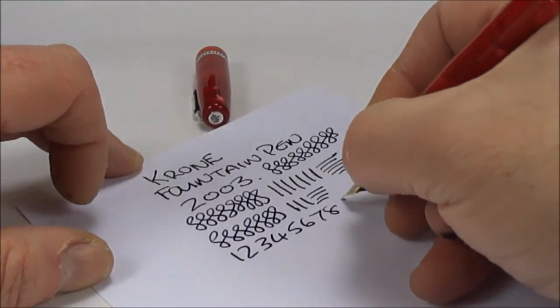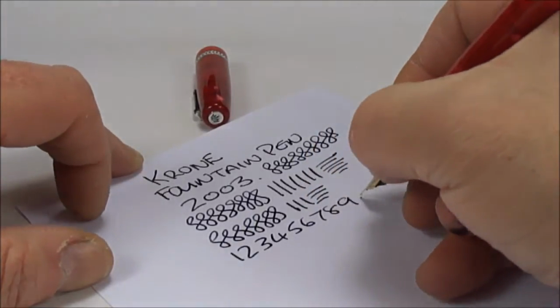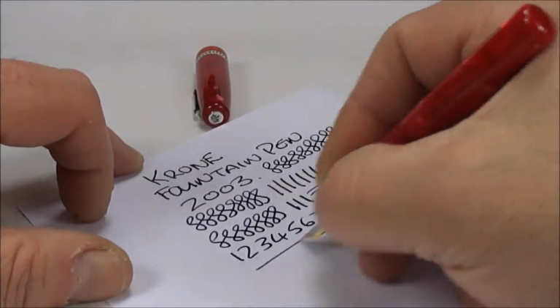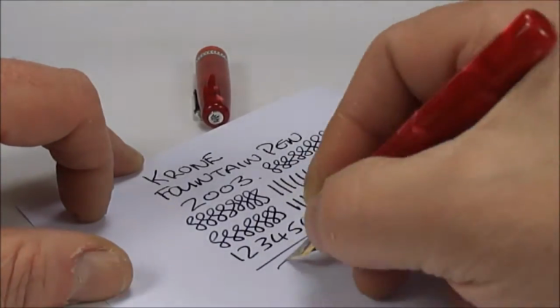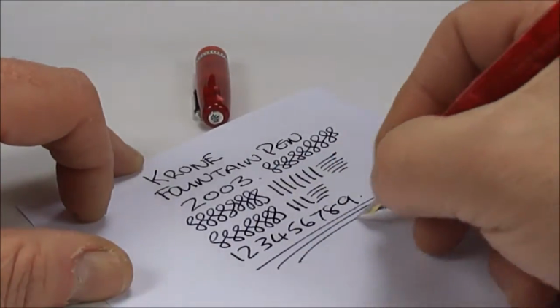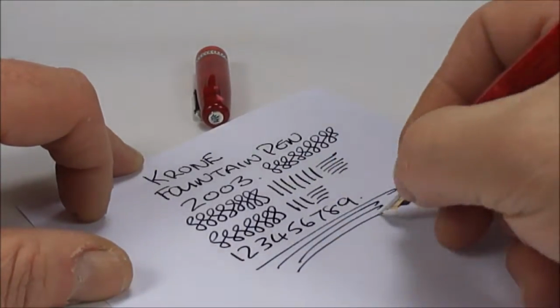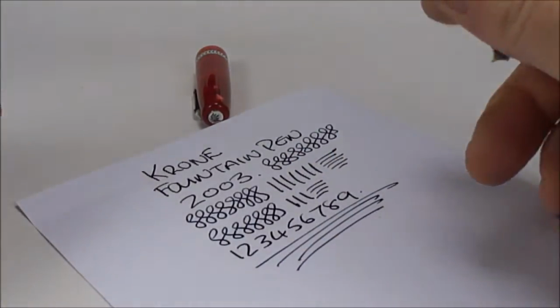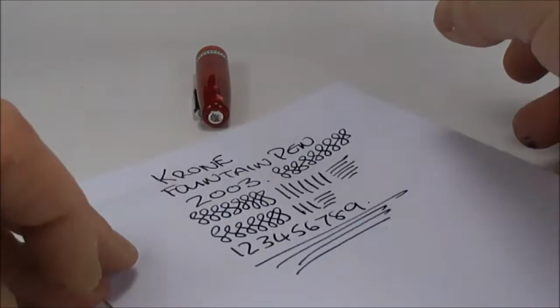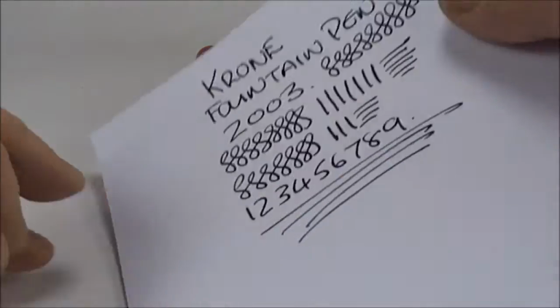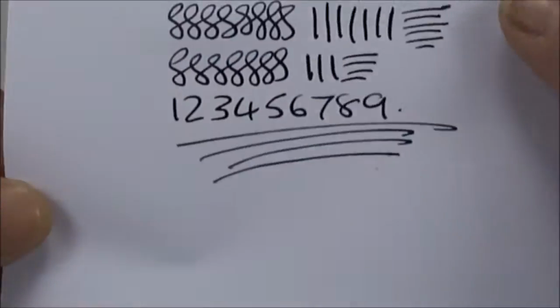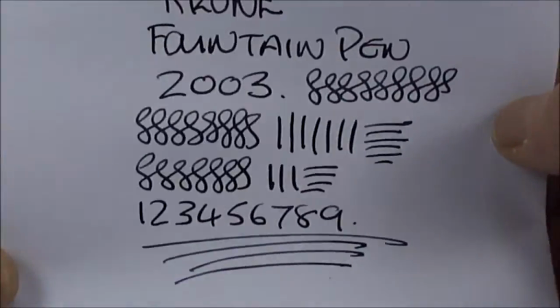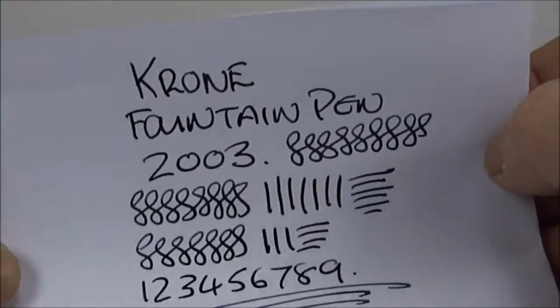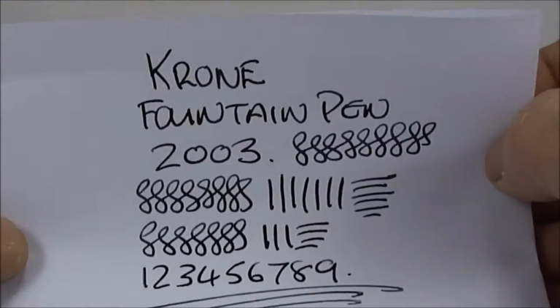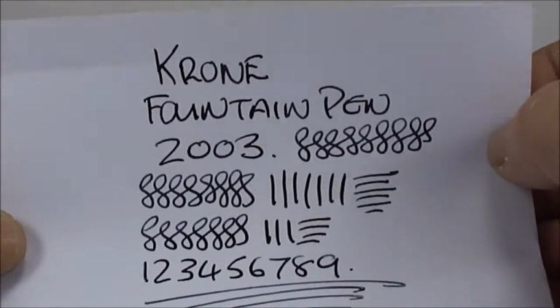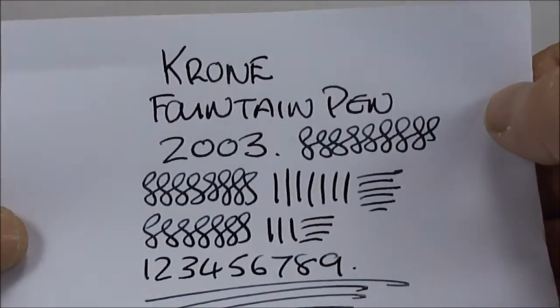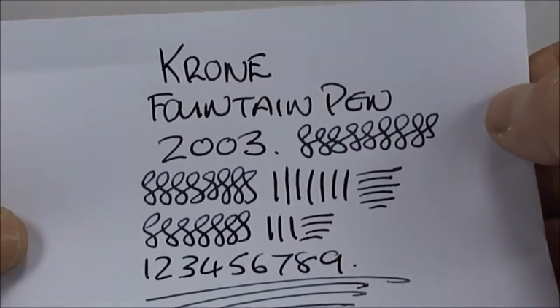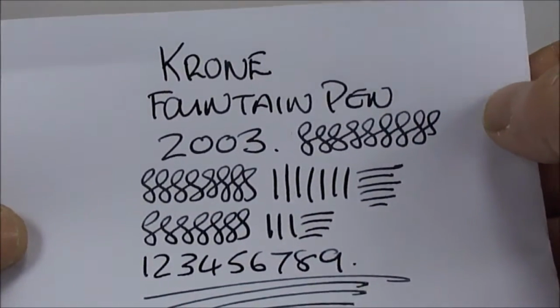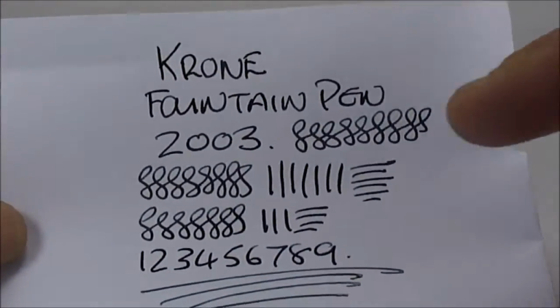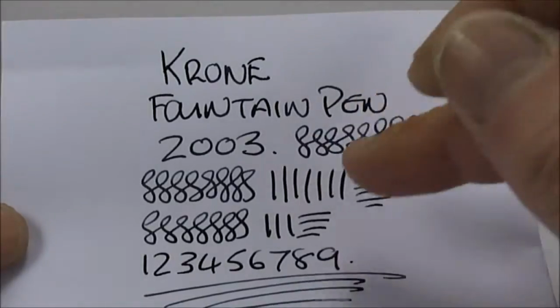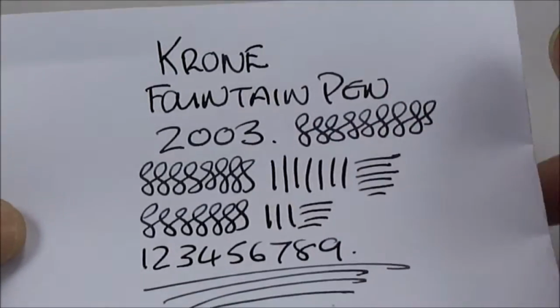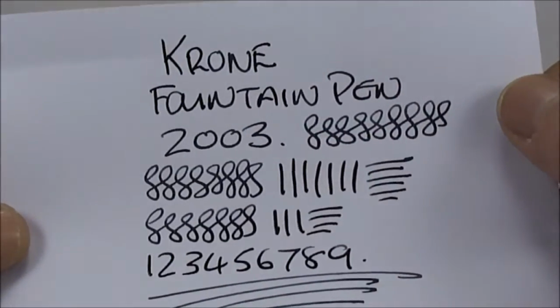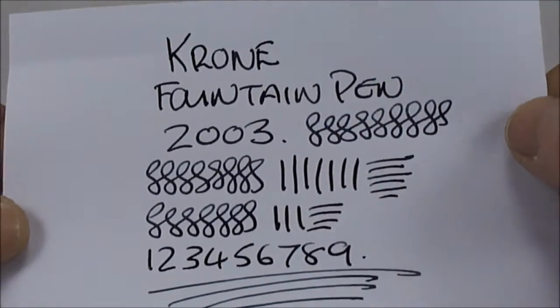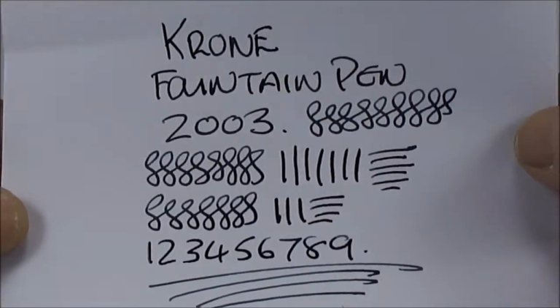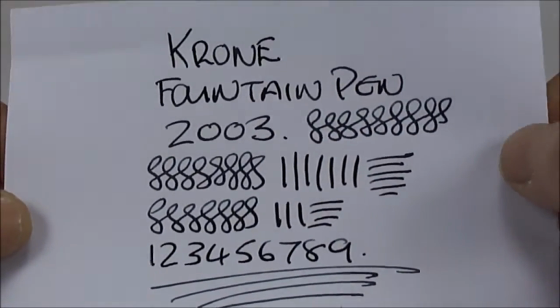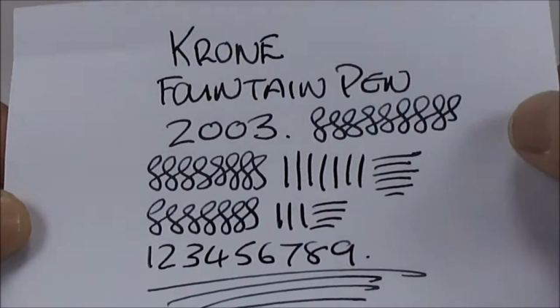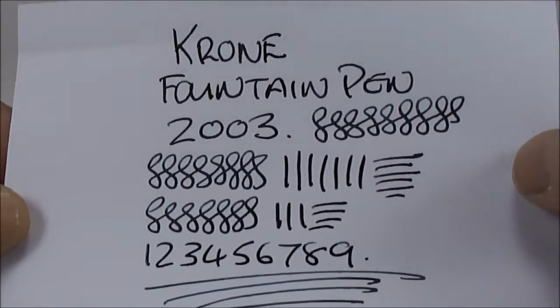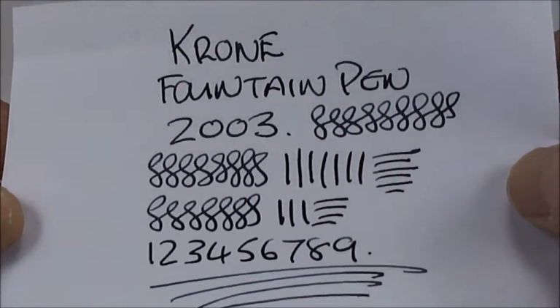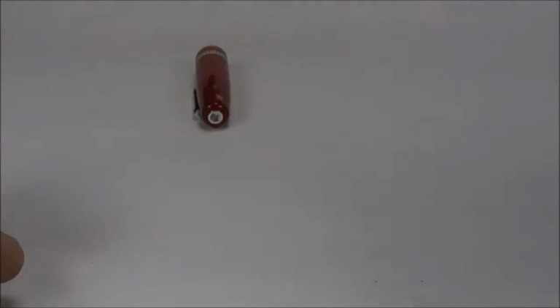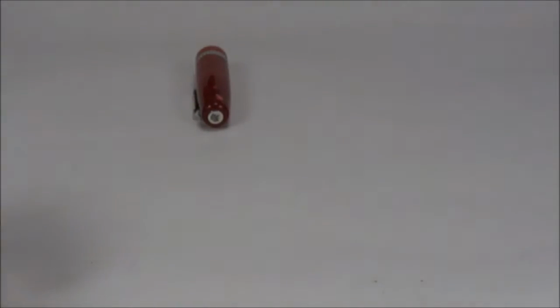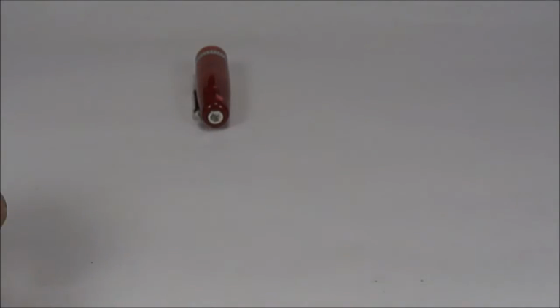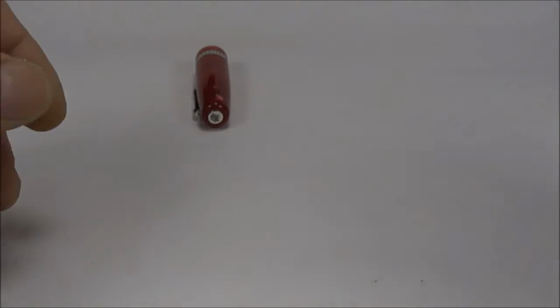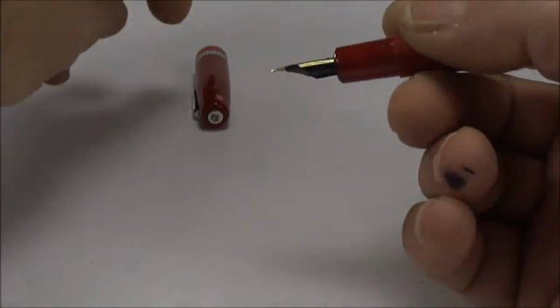Okay, so there we have it — there's our writing sample. Very nice to write with, a little bit on the wet side, but all in all very, very smooth and very nice to write with.